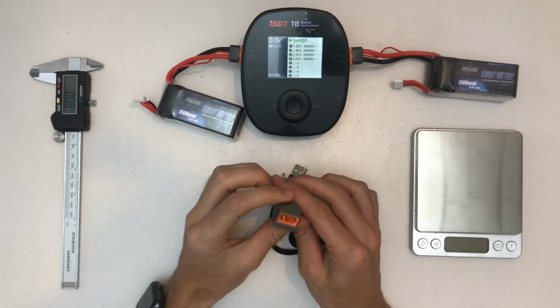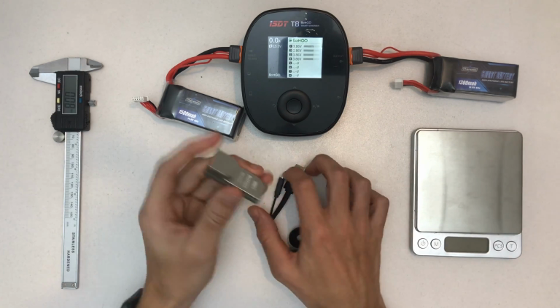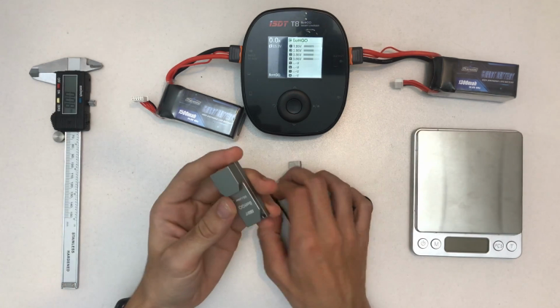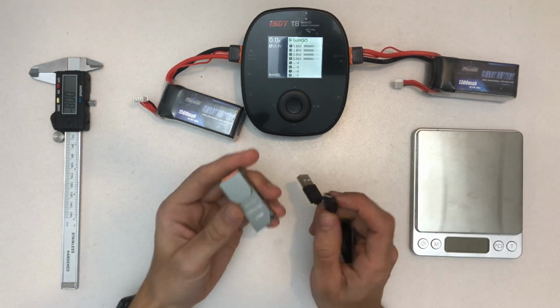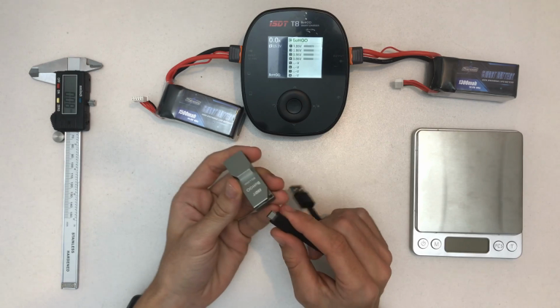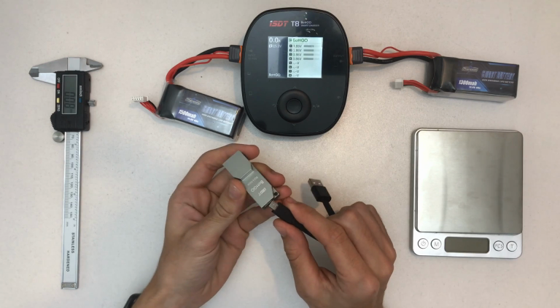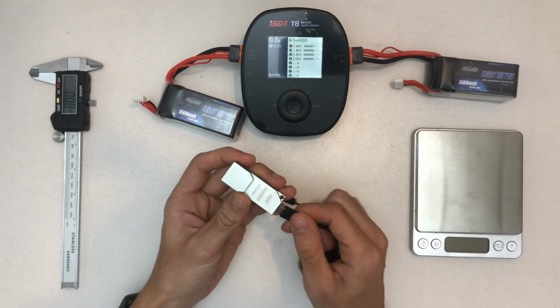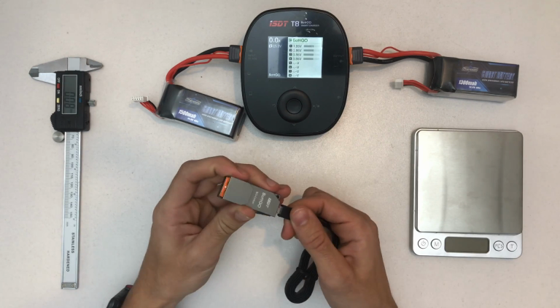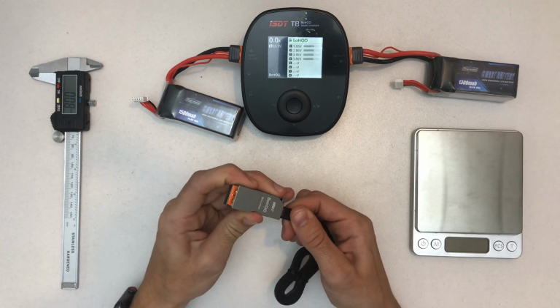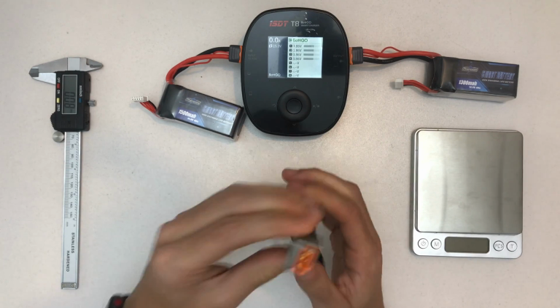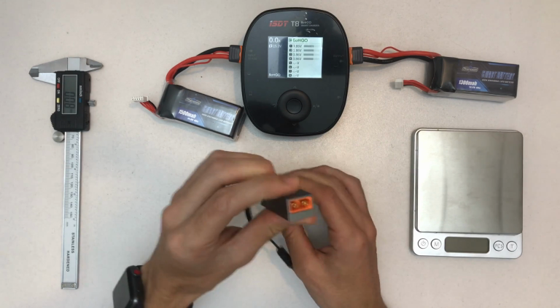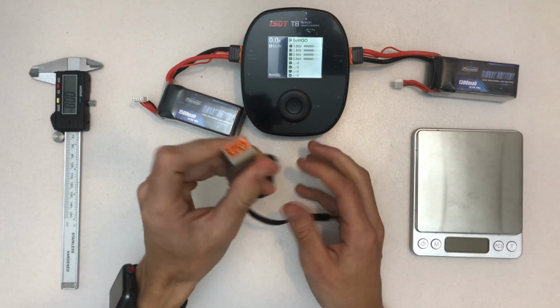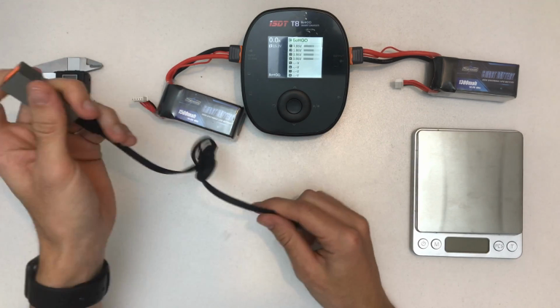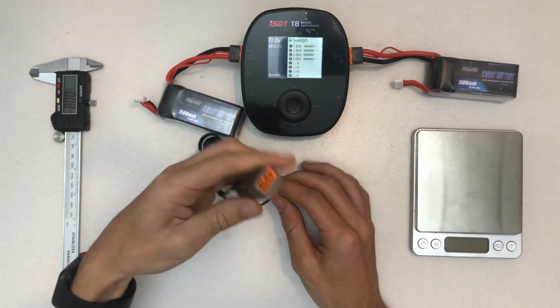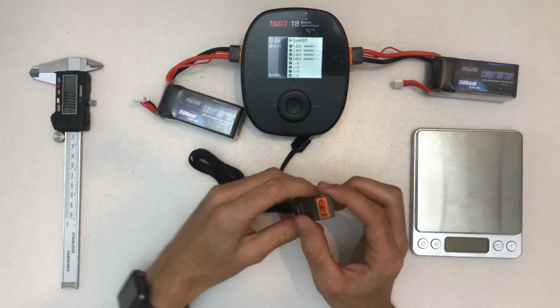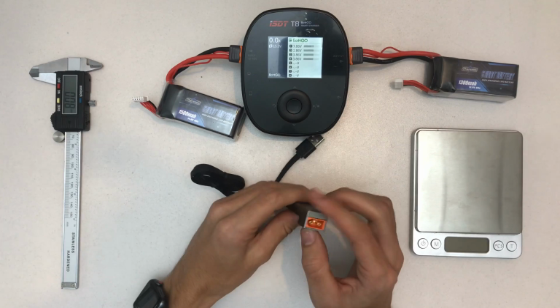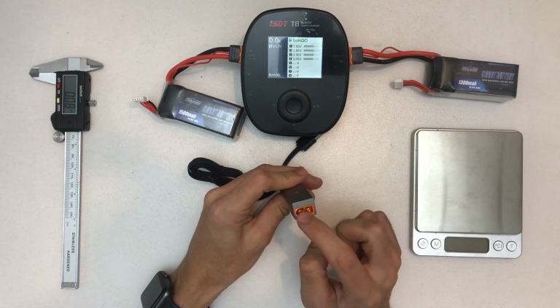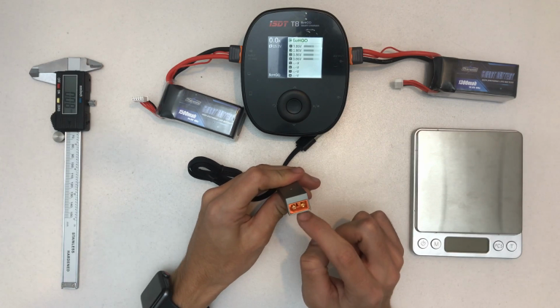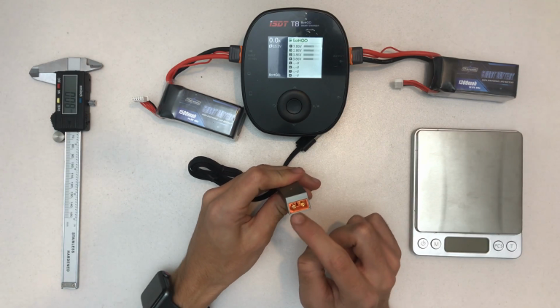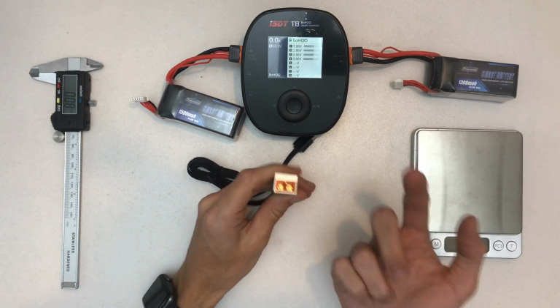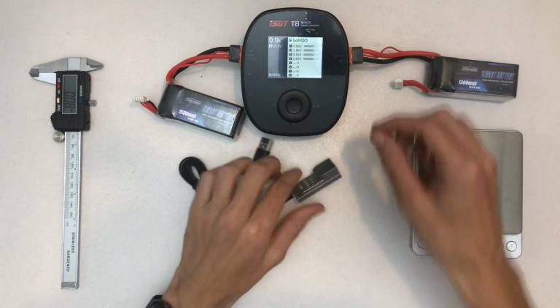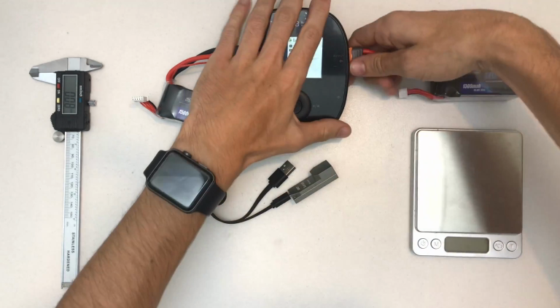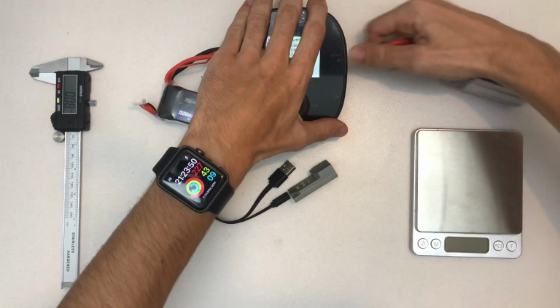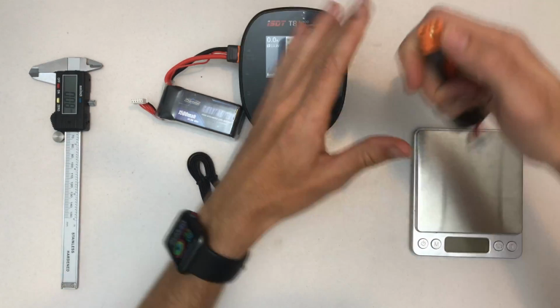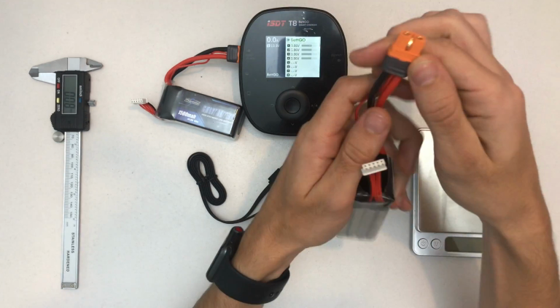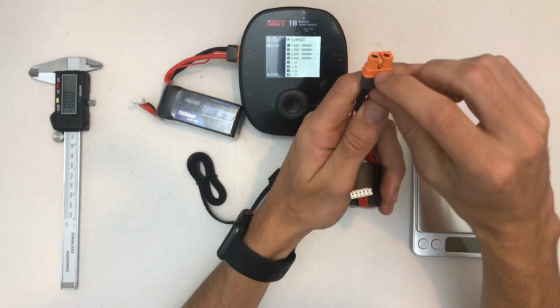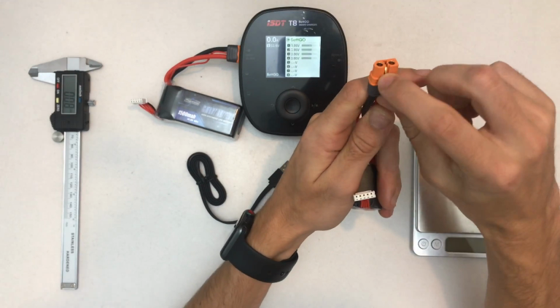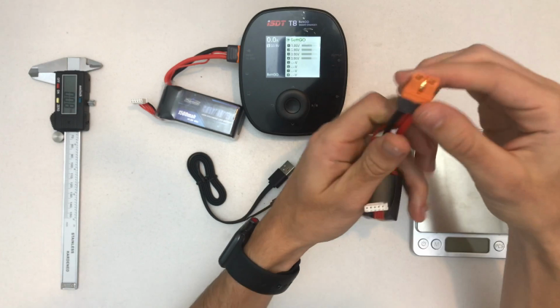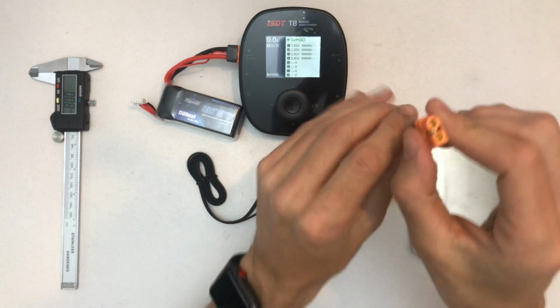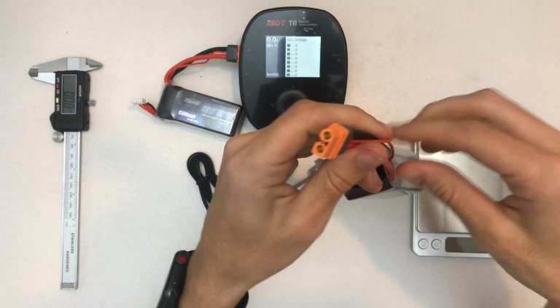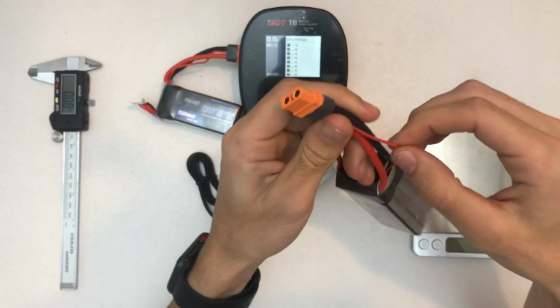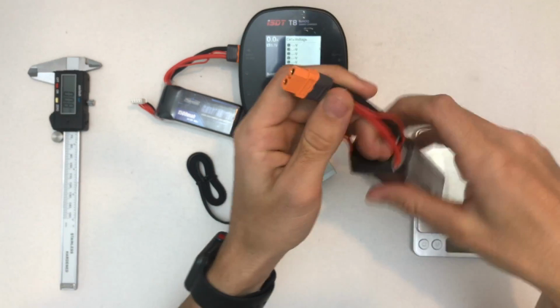You can also access this chip via USB — you need this thing here. It's basically the XT60i connector; the 'i' stands for the third pin, which goes to the chip.